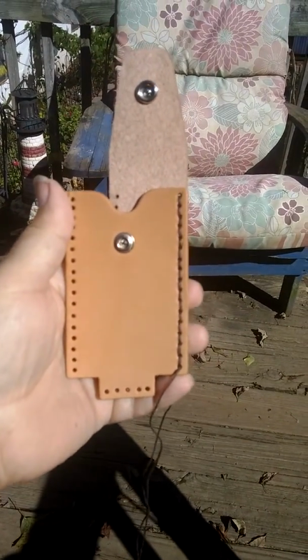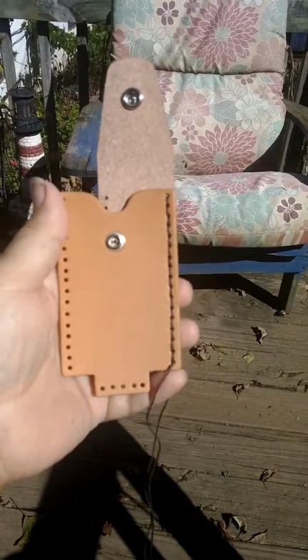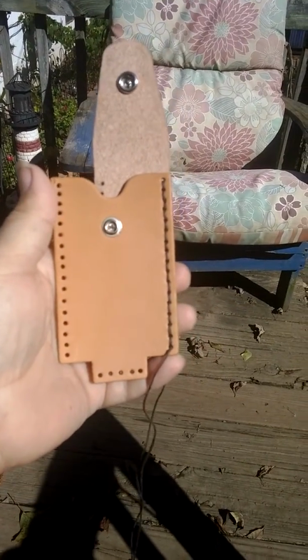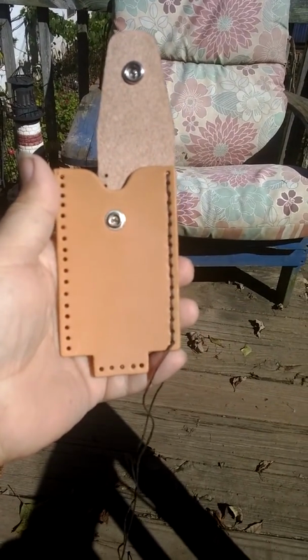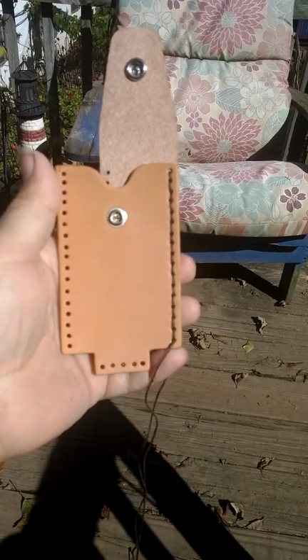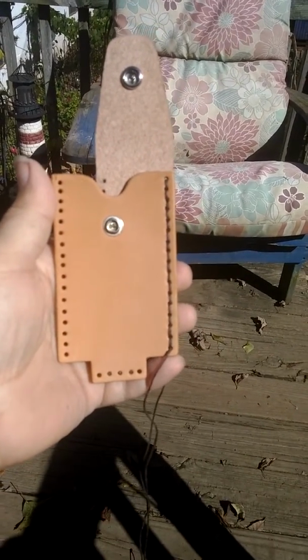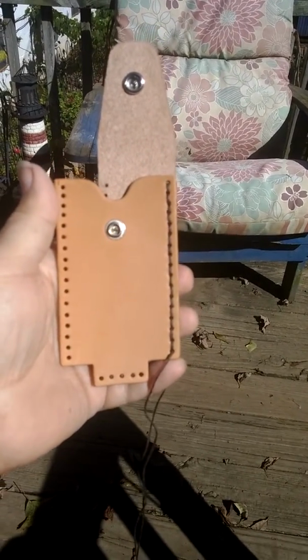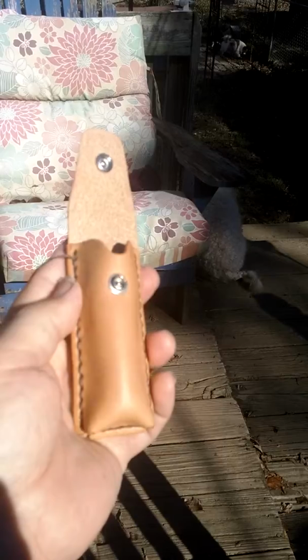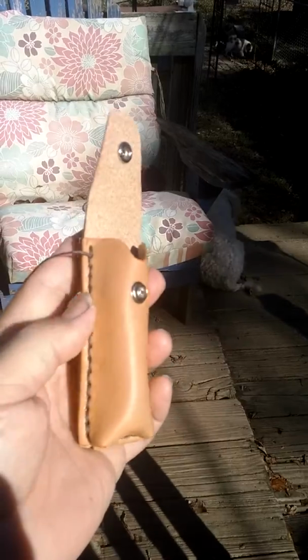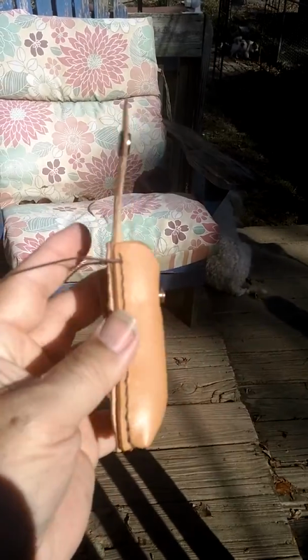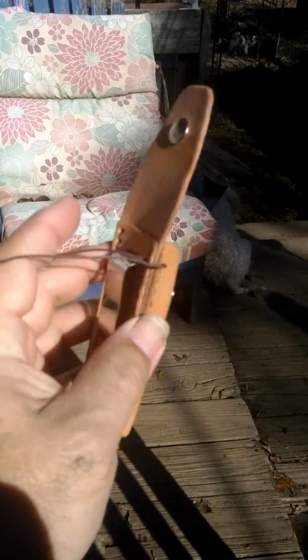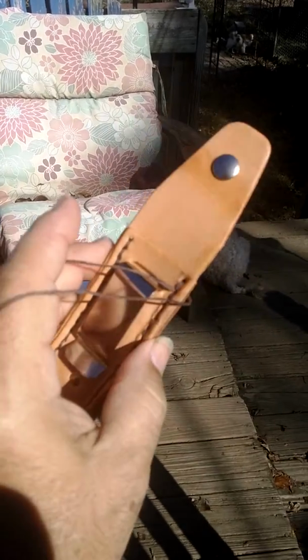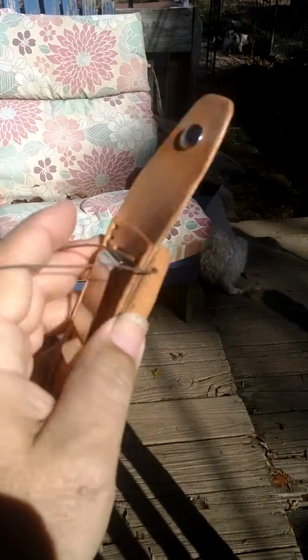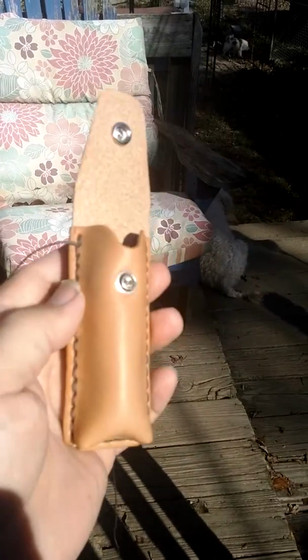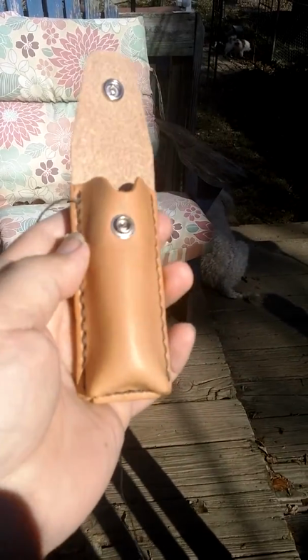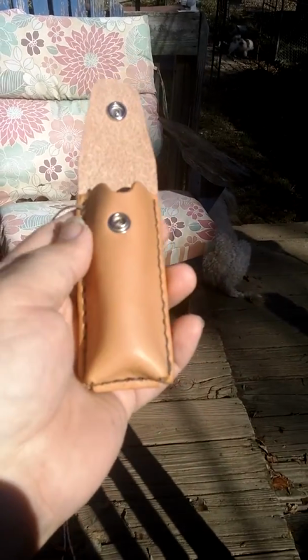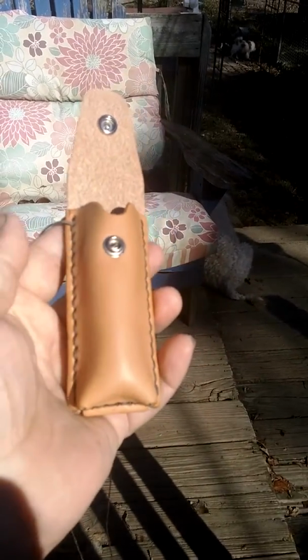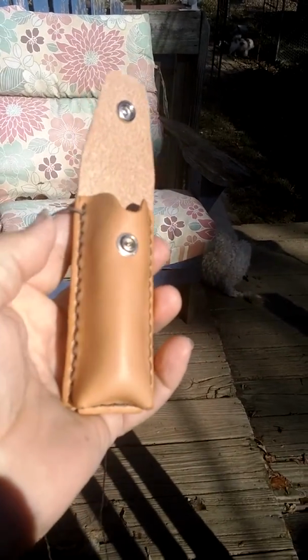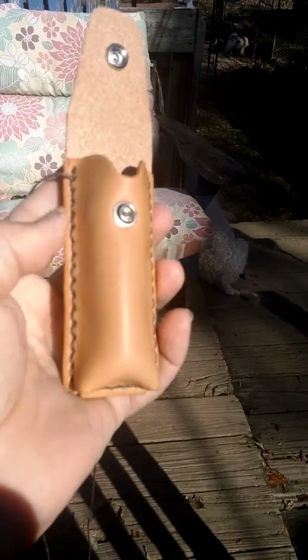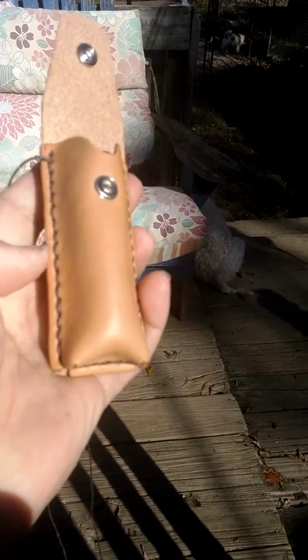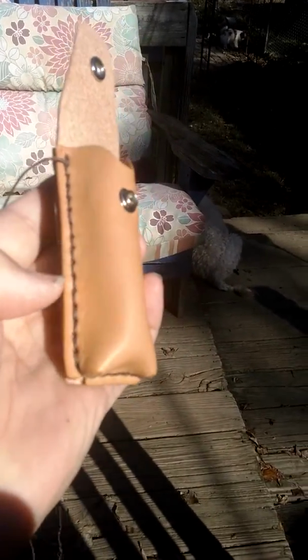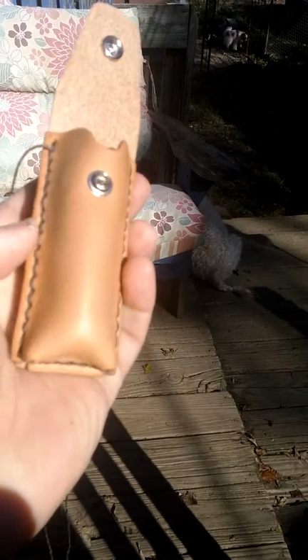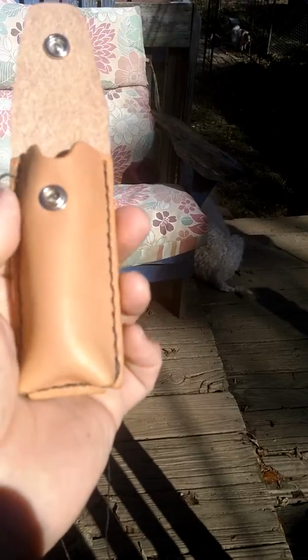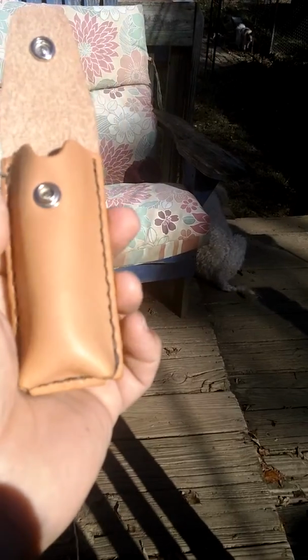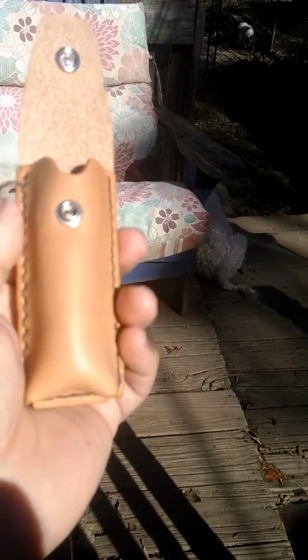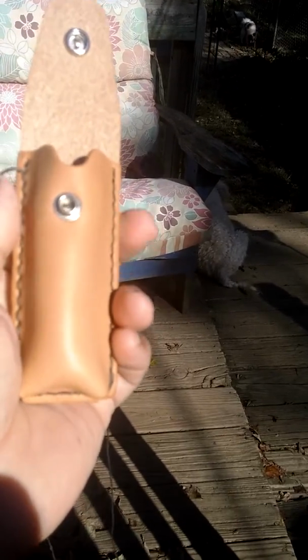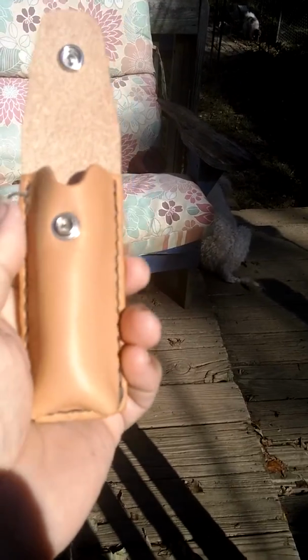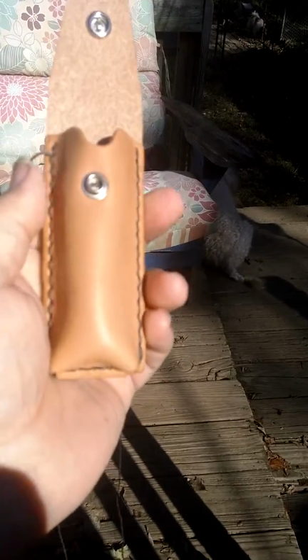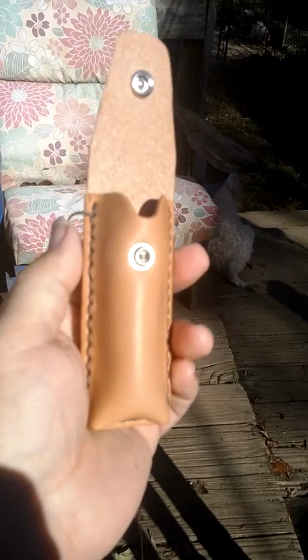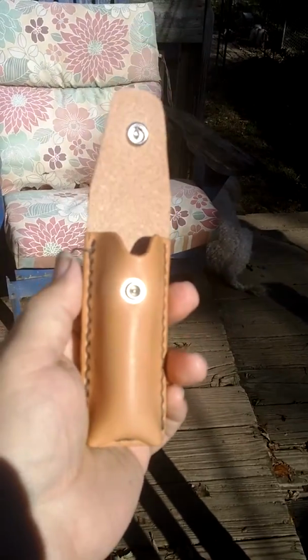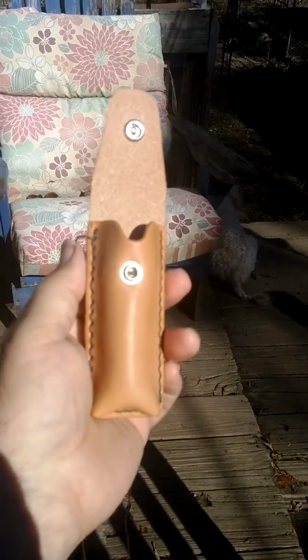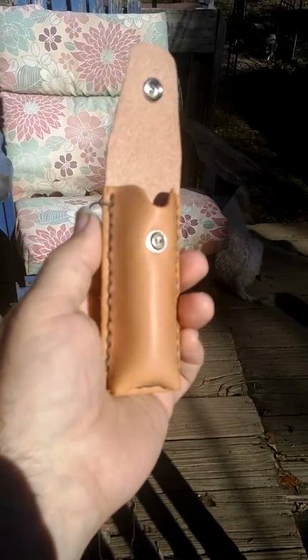And I'm going to finish the rest of it. This is the pouch part — I got it together. Now I'm going to put a loop on one of the sides of it to slide a ferro rod down in.